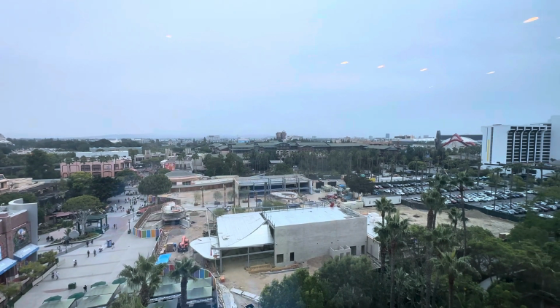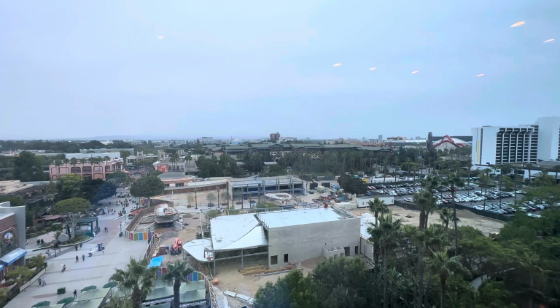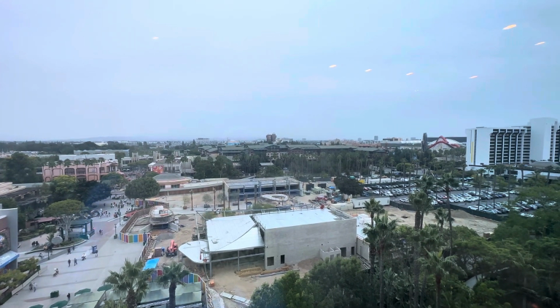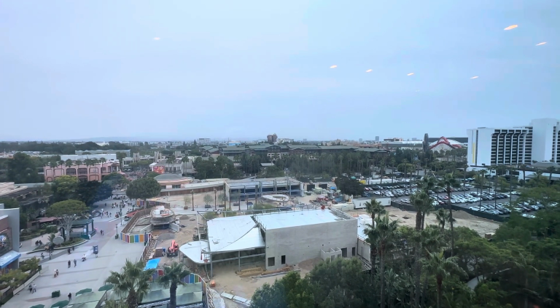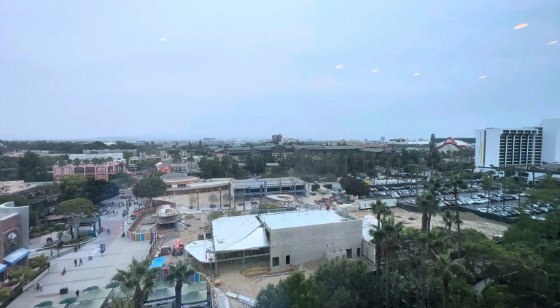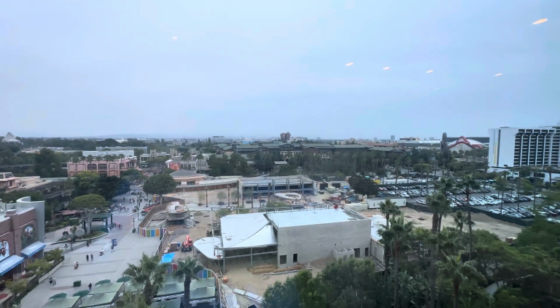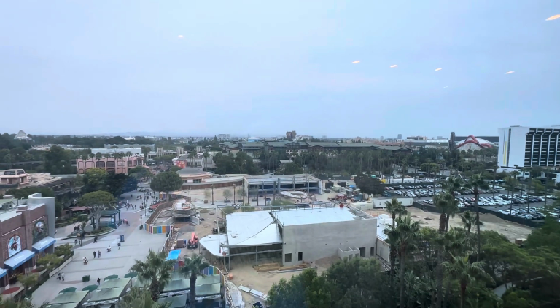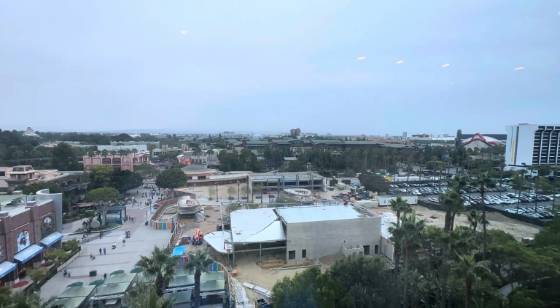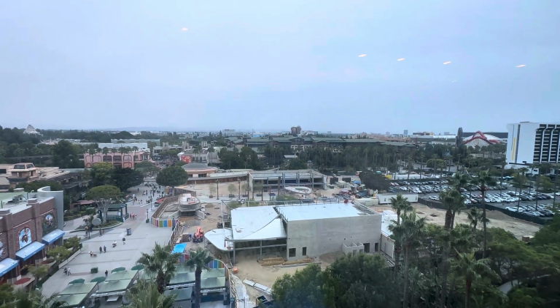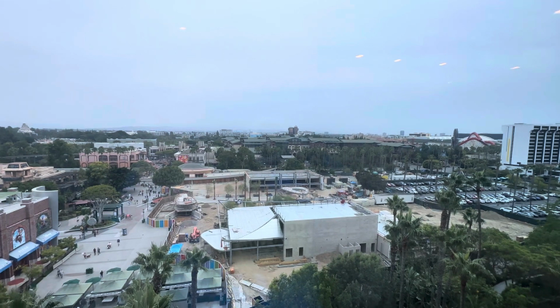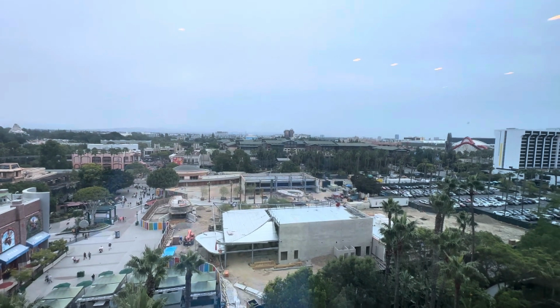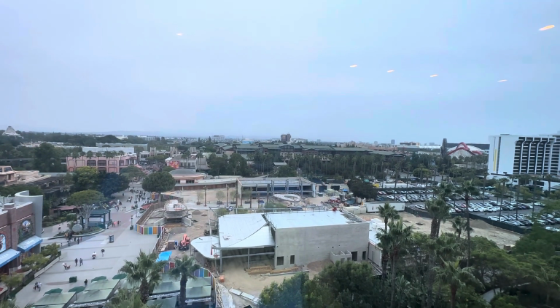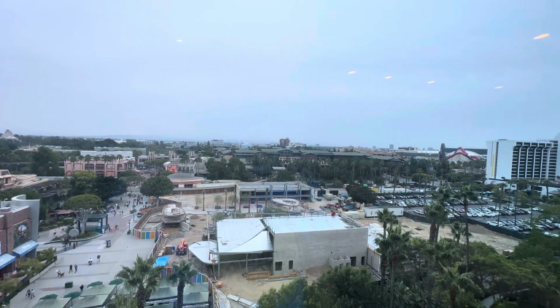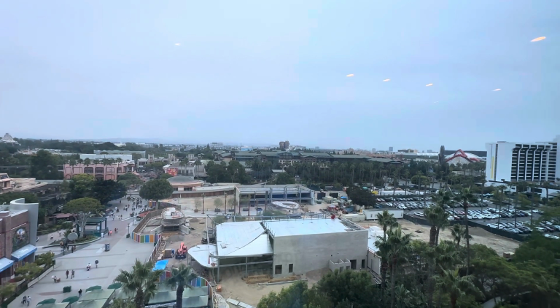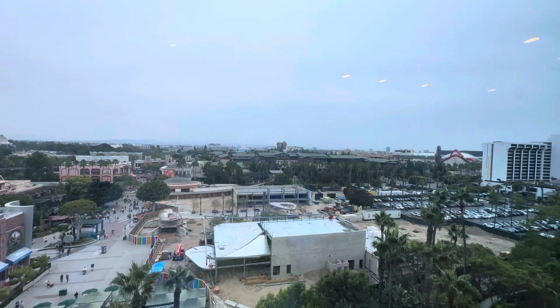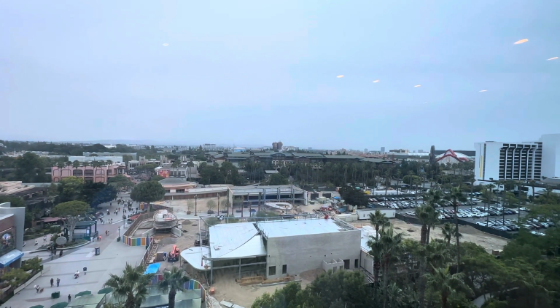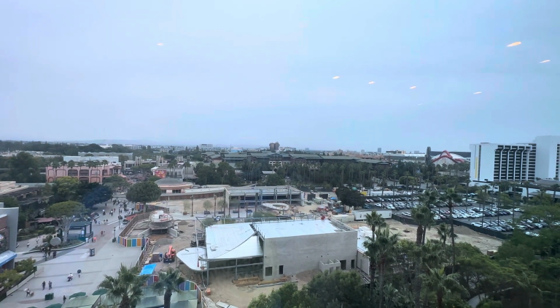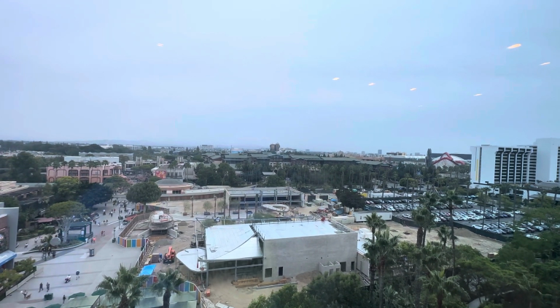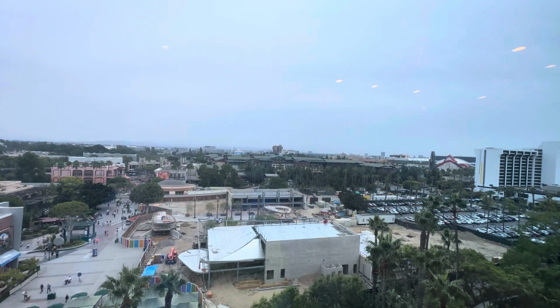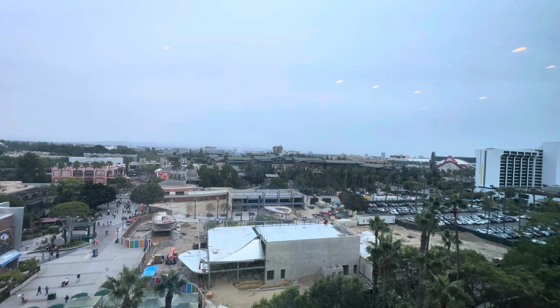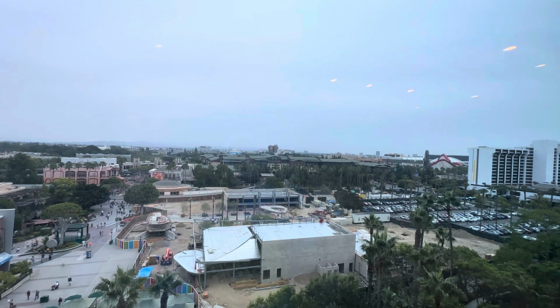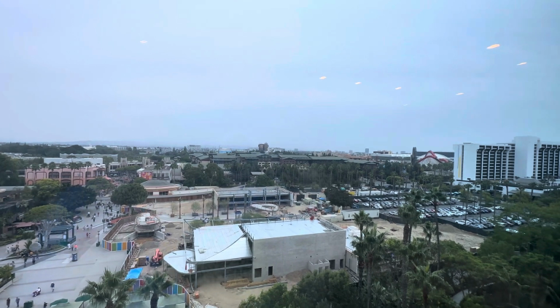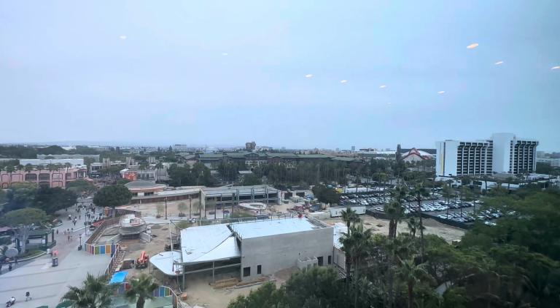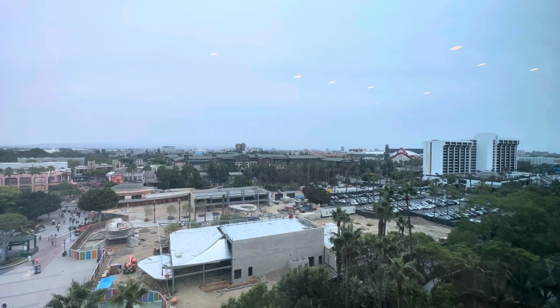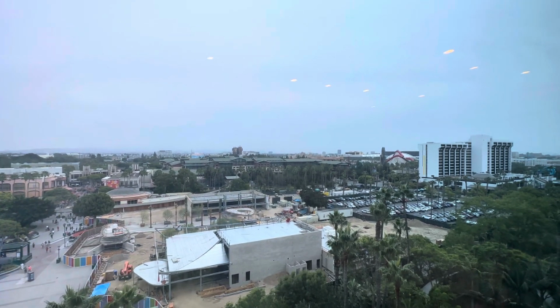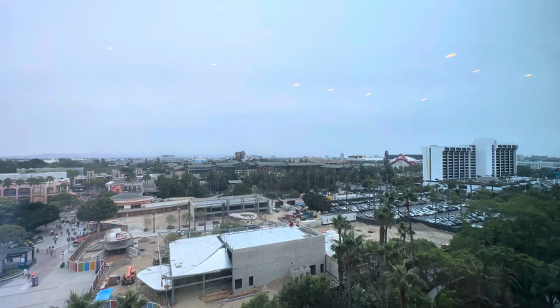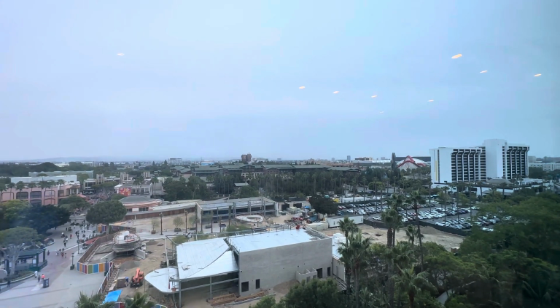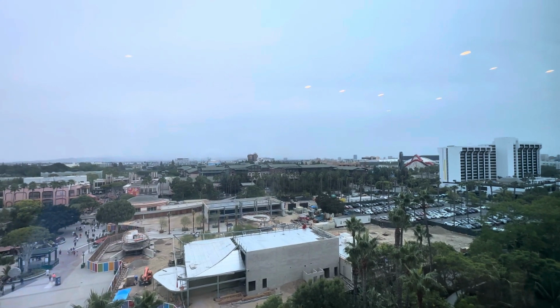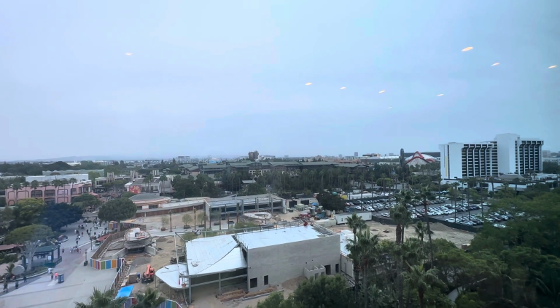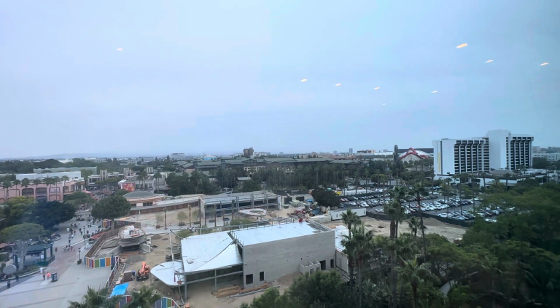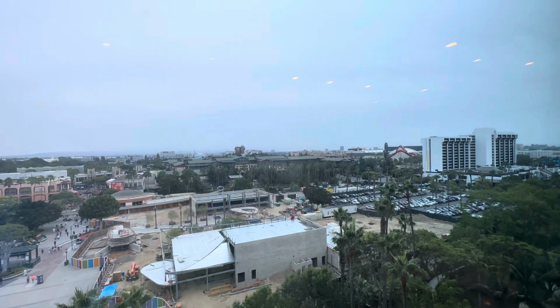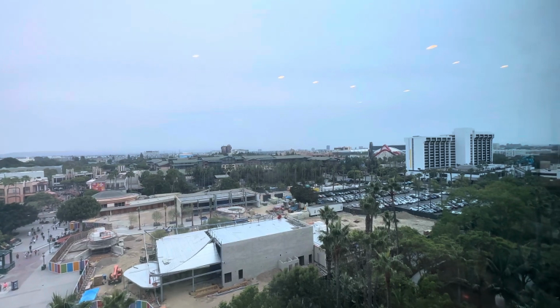During Halloween it's also Monsters After Dark — from 3 p.m. to park close at California Adventure during the Halloween season from September 1st to October 31st, Guardians of the Galaxy switches from Mission Breakout to Monsters After Dark.